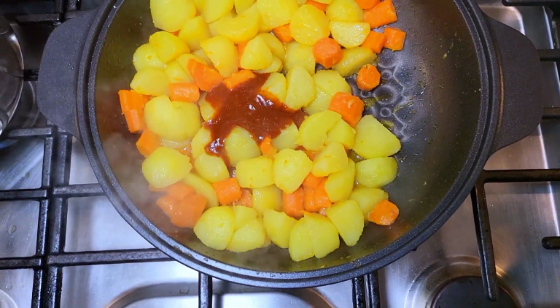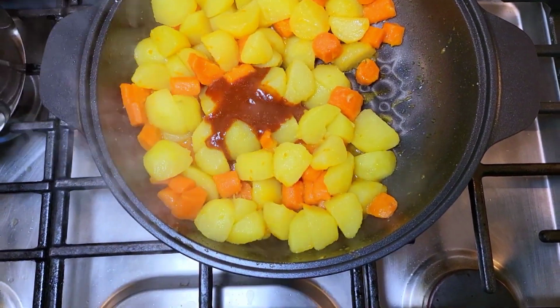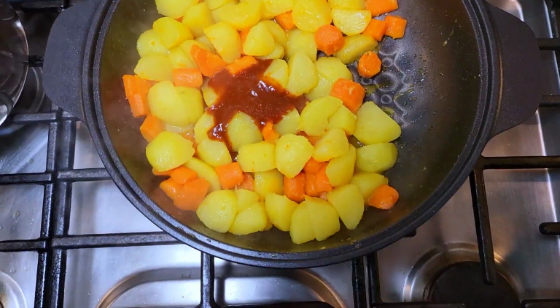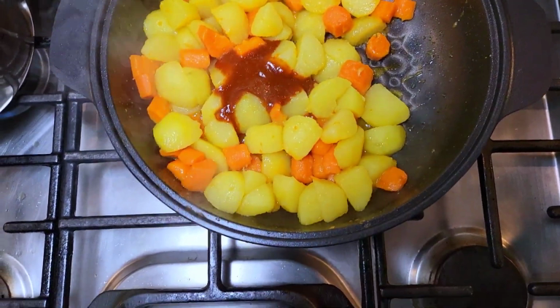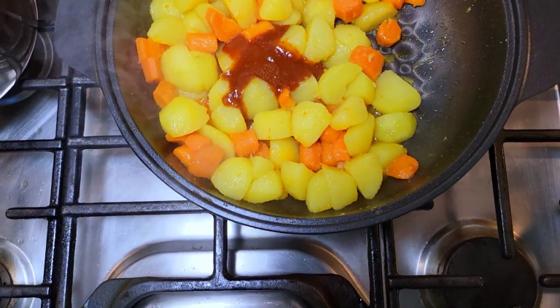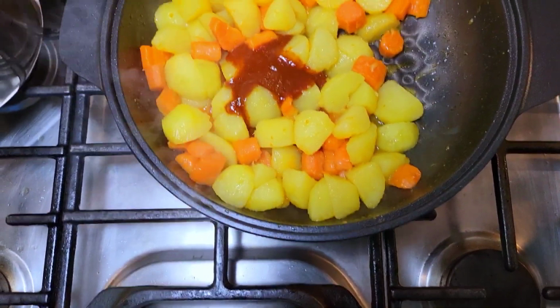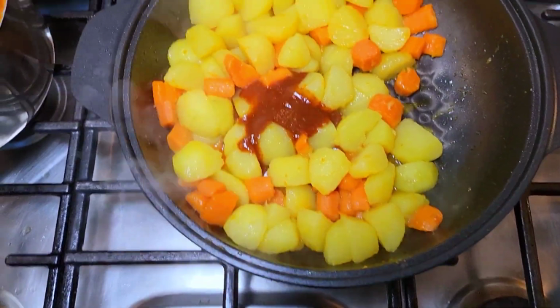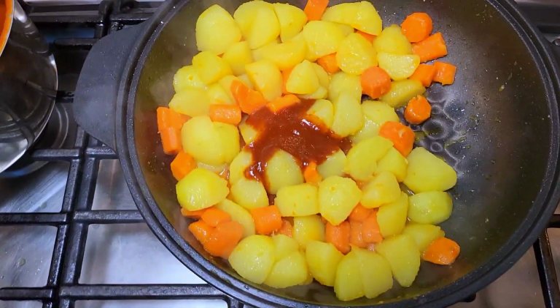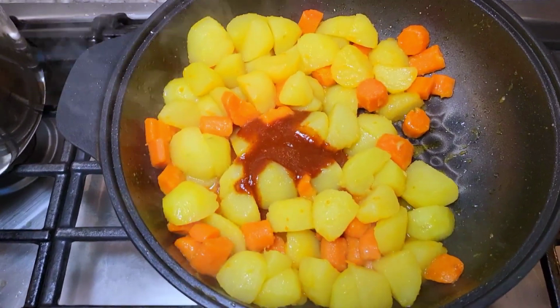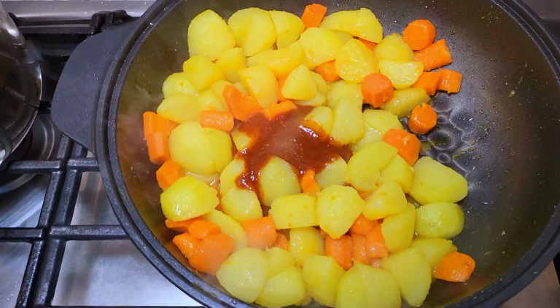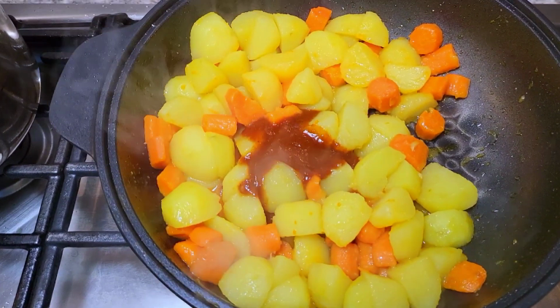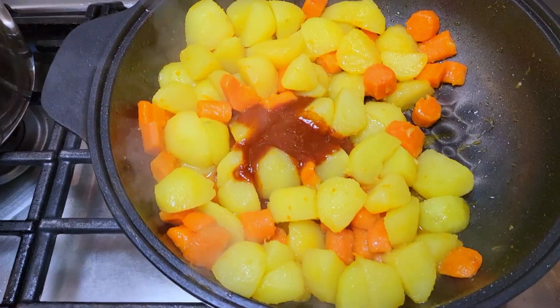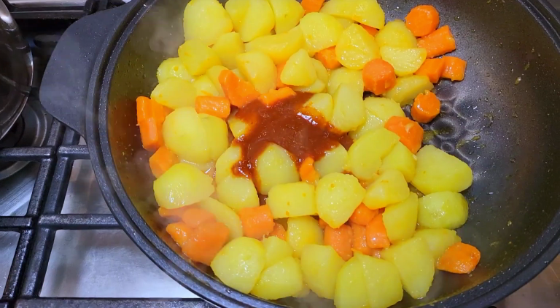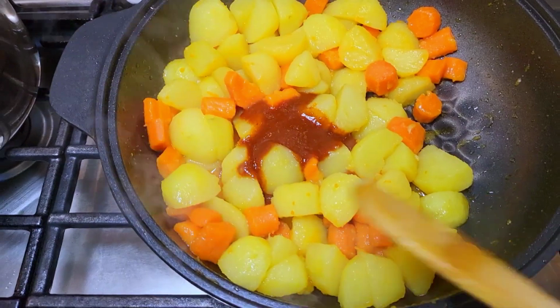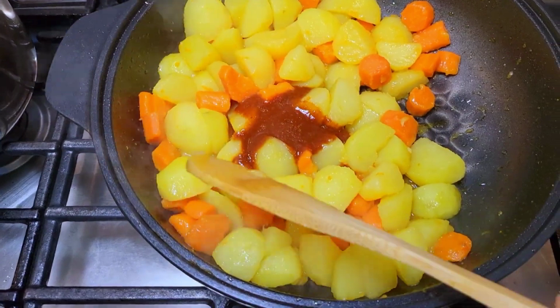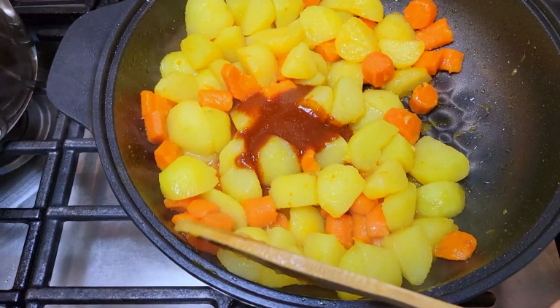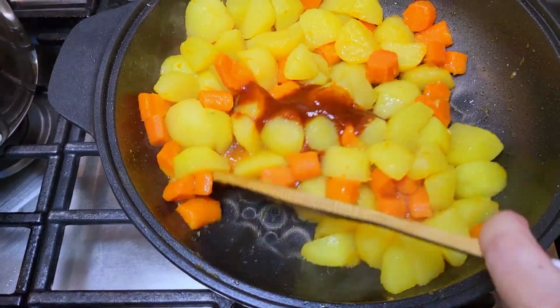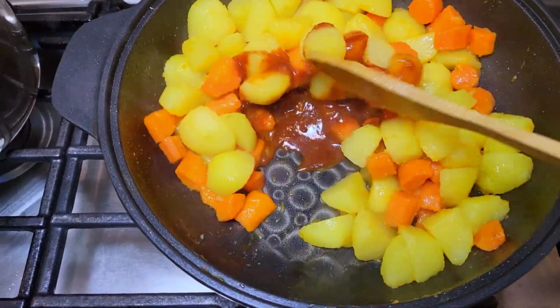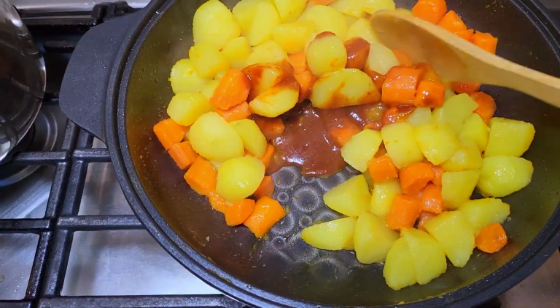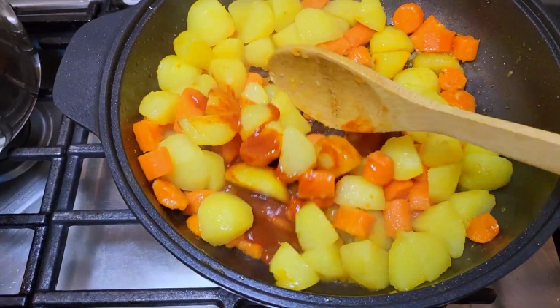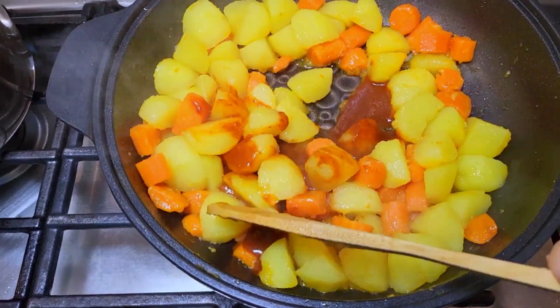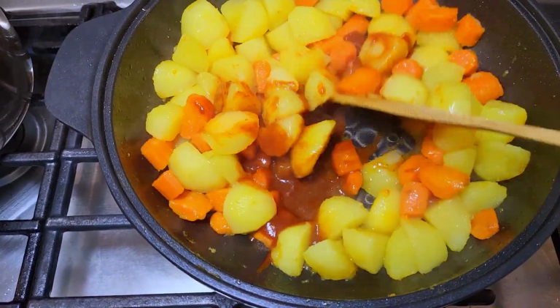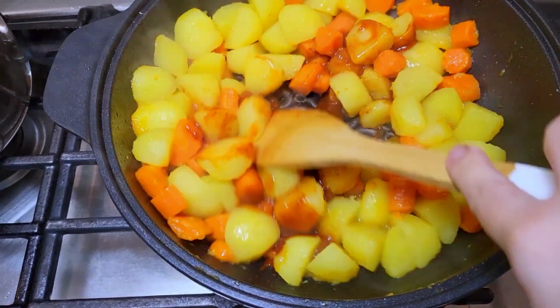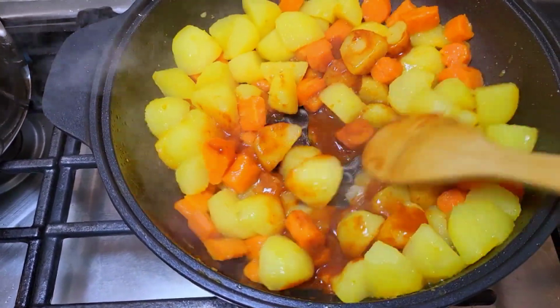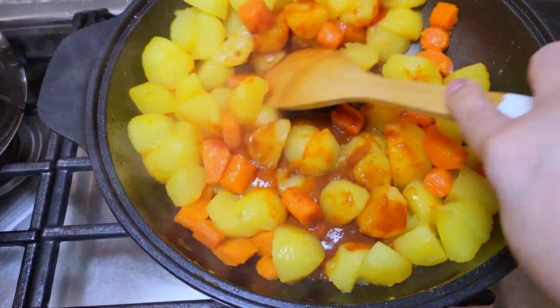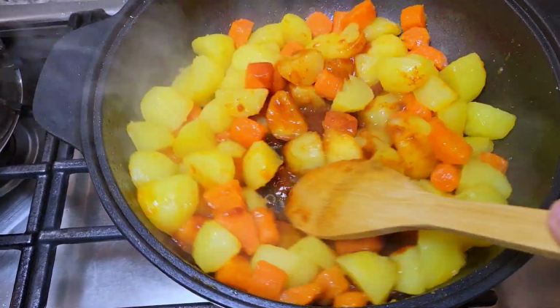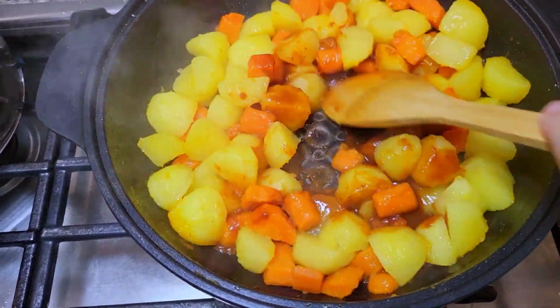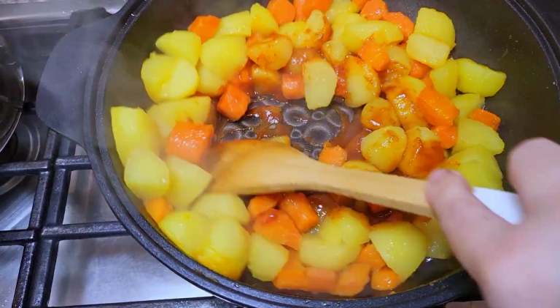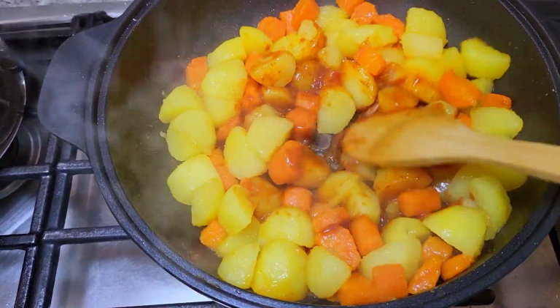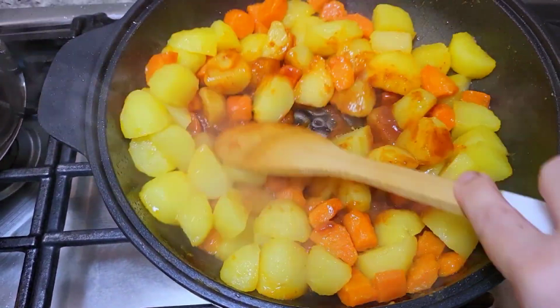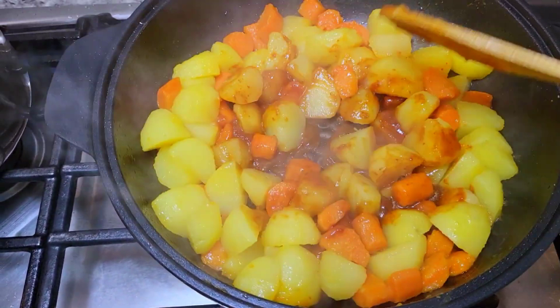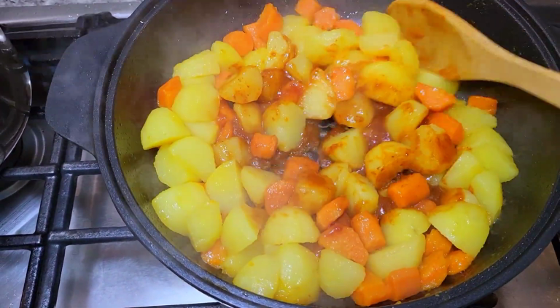I've added several tablespoons of the enchilada sauce and I'm just going to combine this well, continuing to sauté for another five minutes, and they are done.